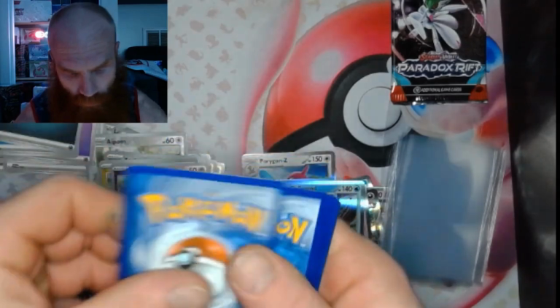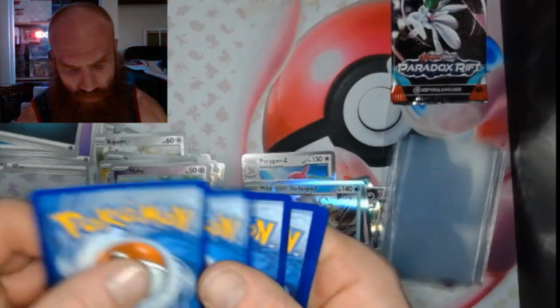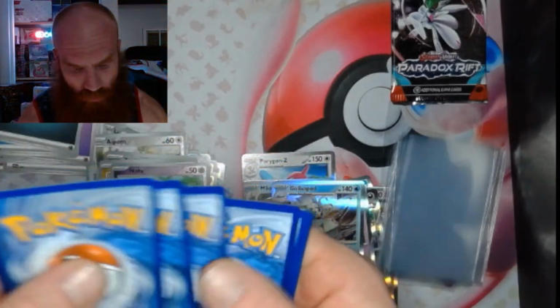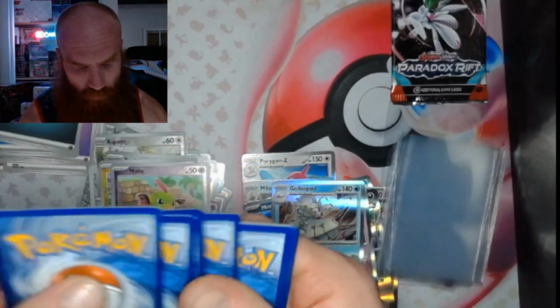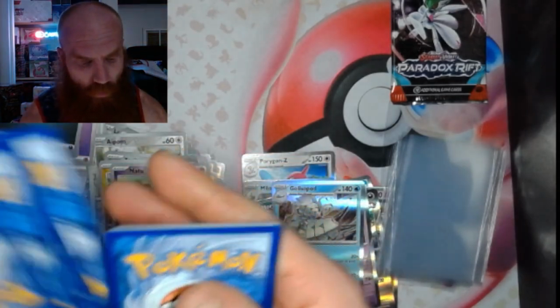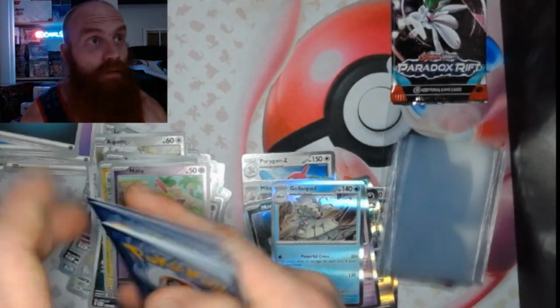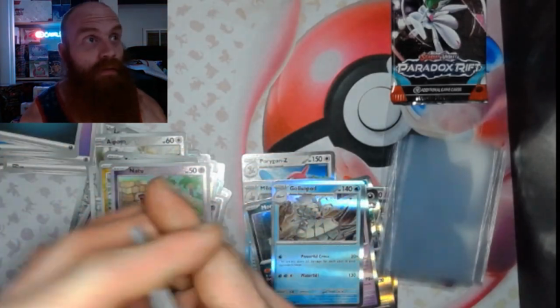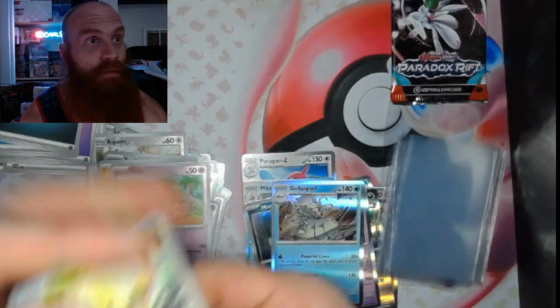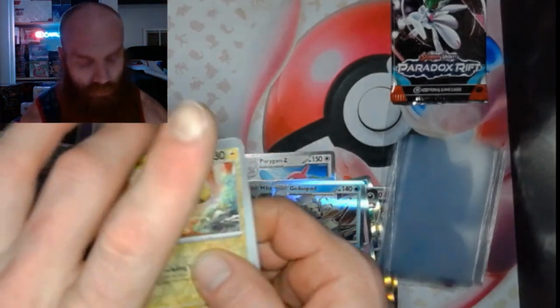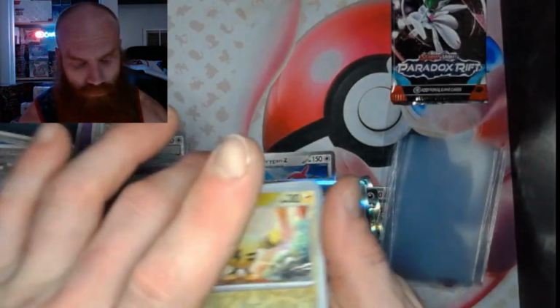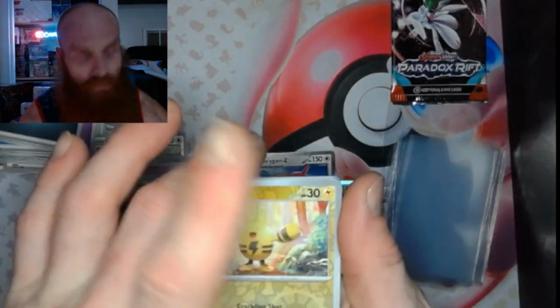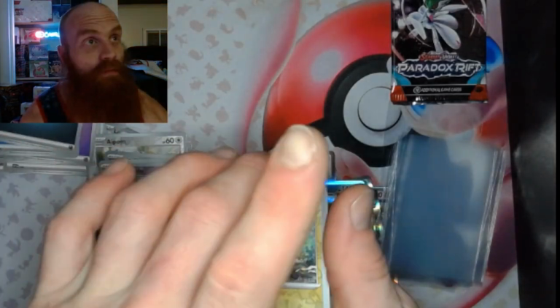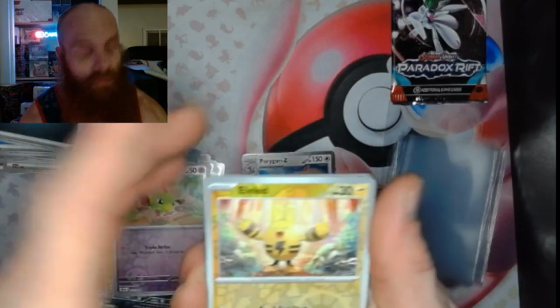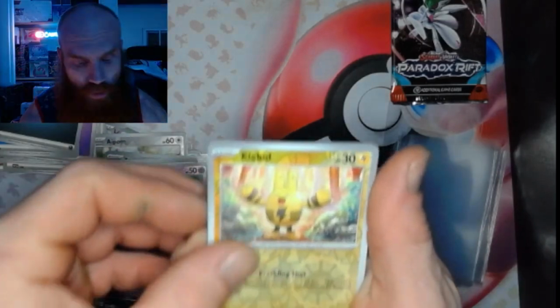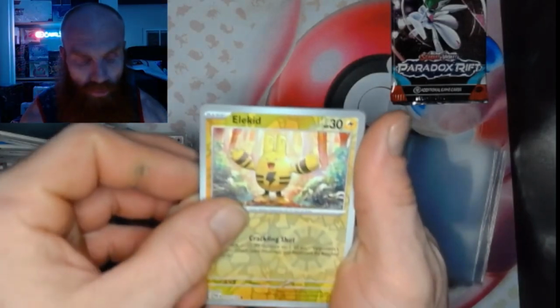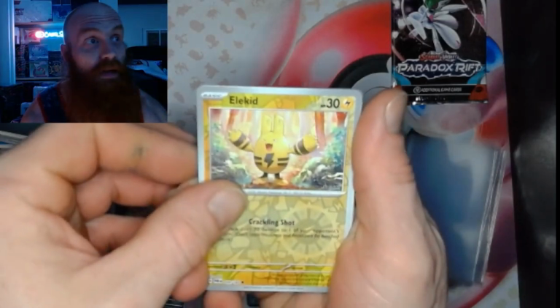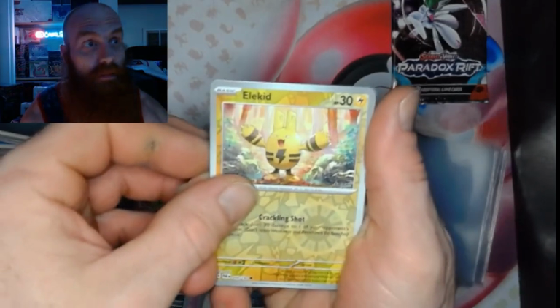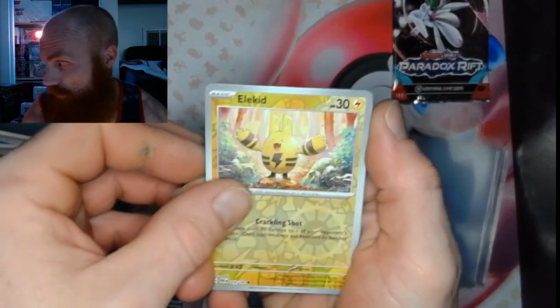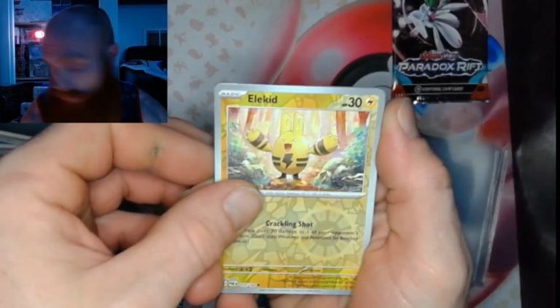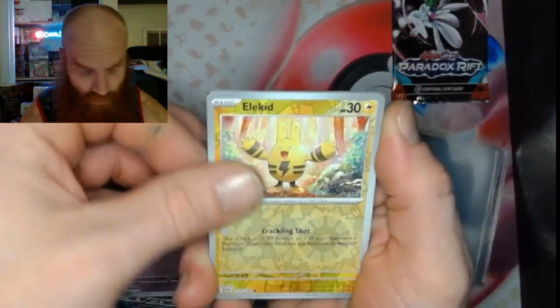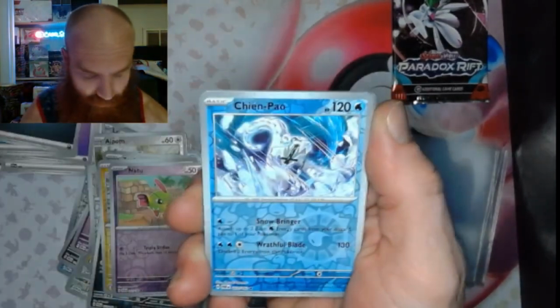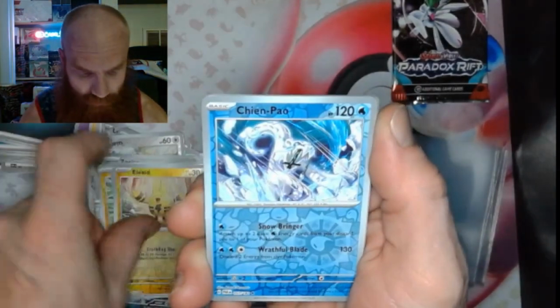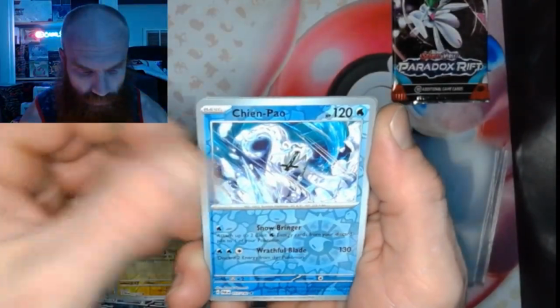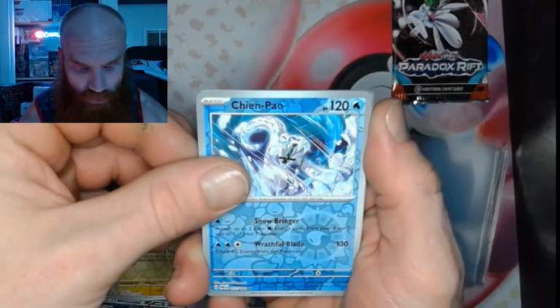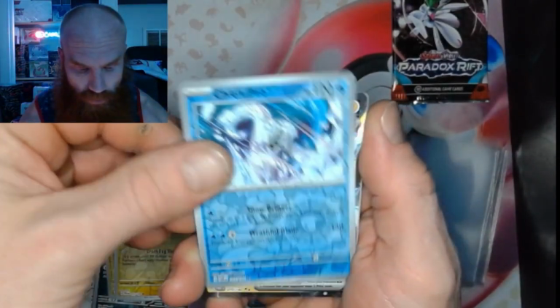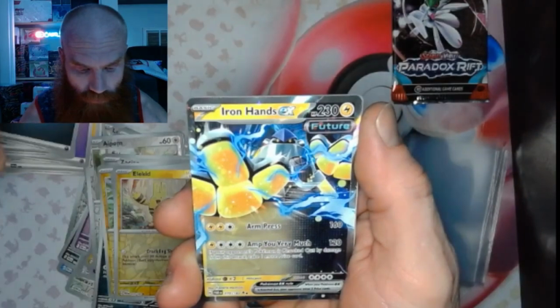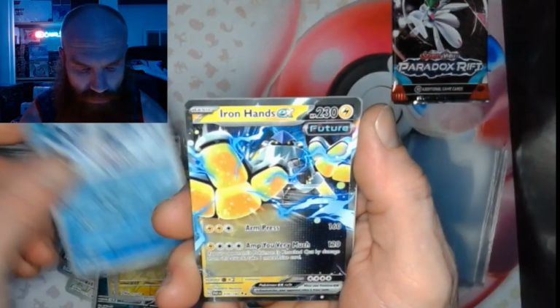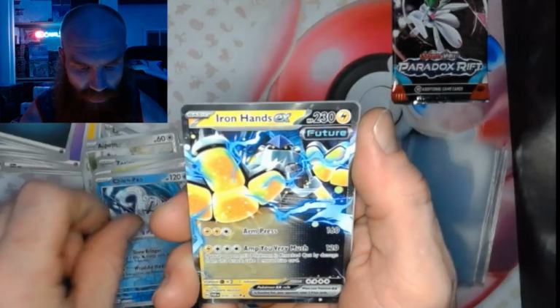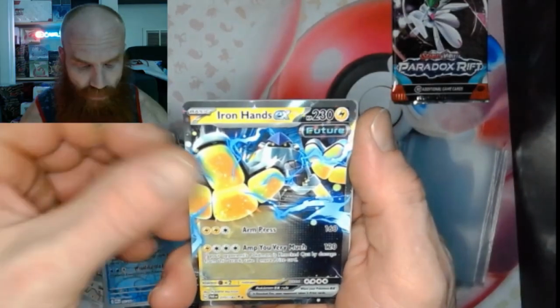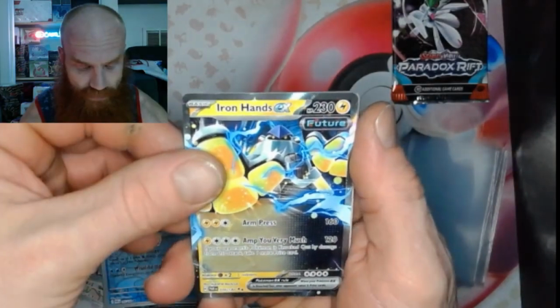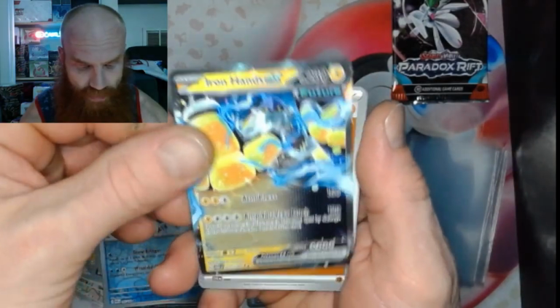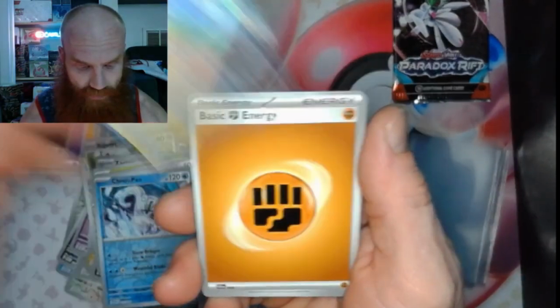1, 2, 3, and 4 — we got an Elekid, Chien-Pao Reverse, and an Ironhands EX.